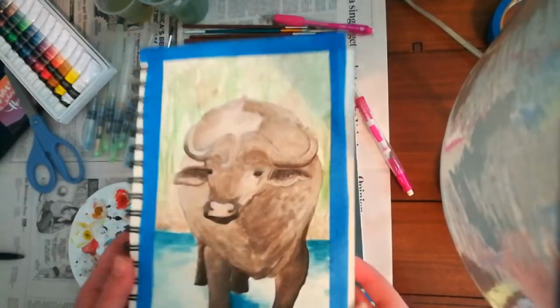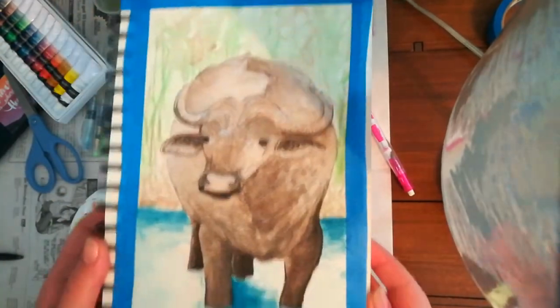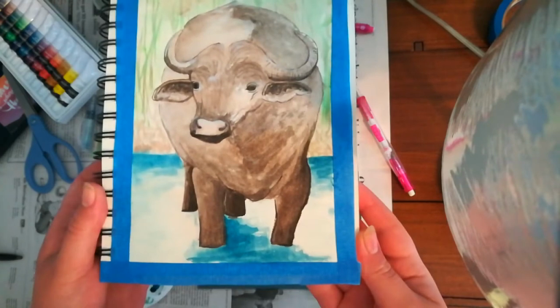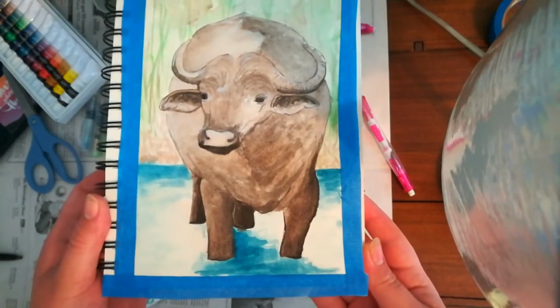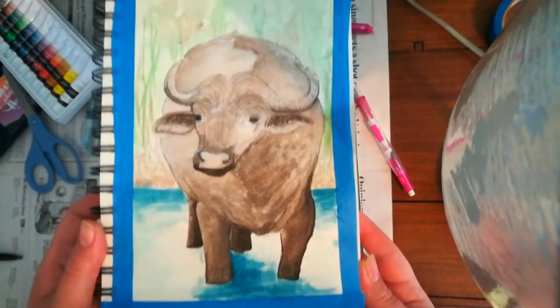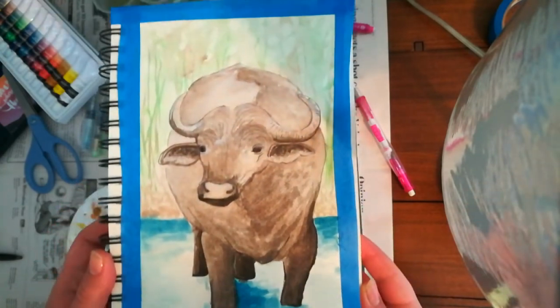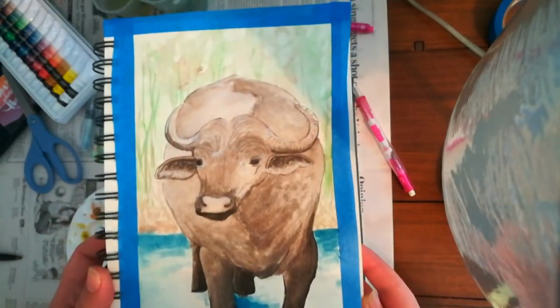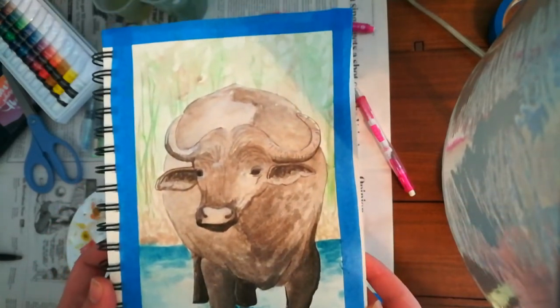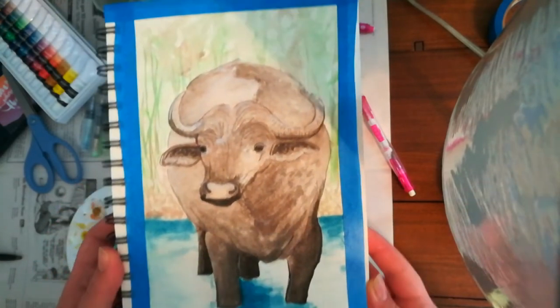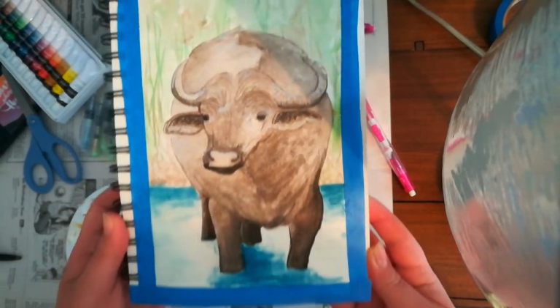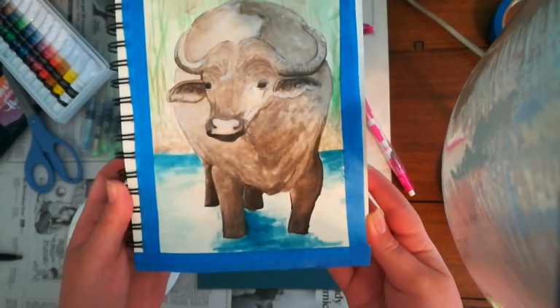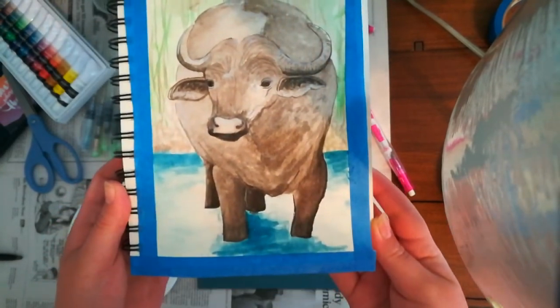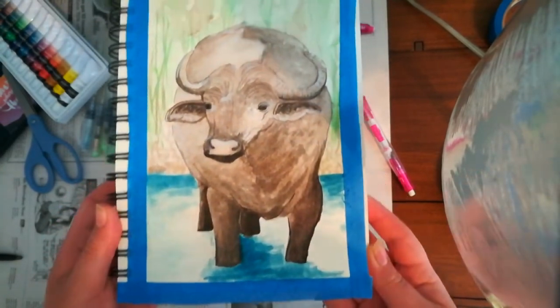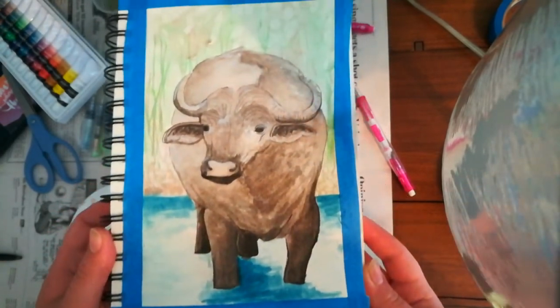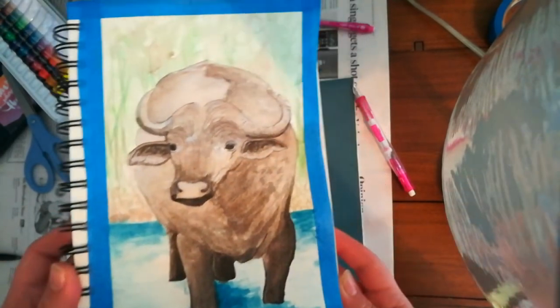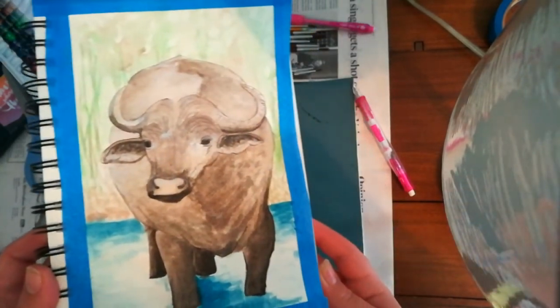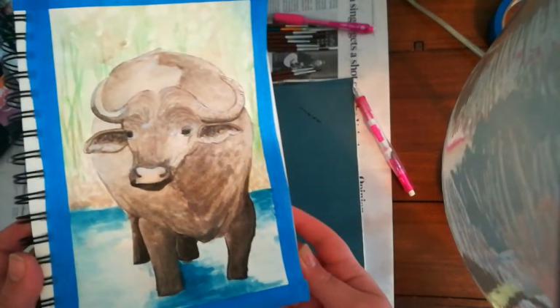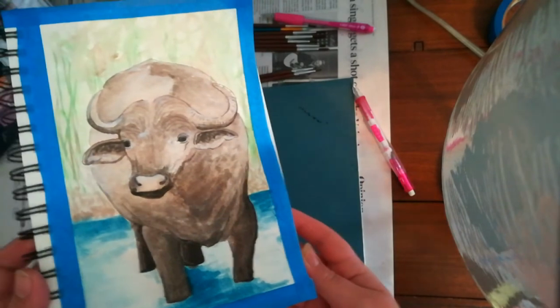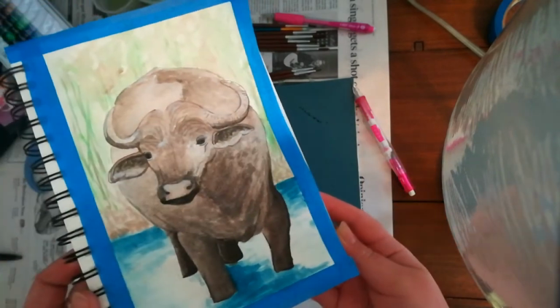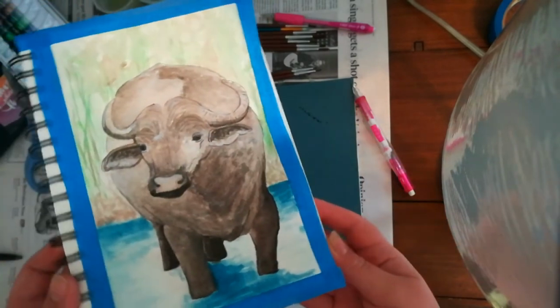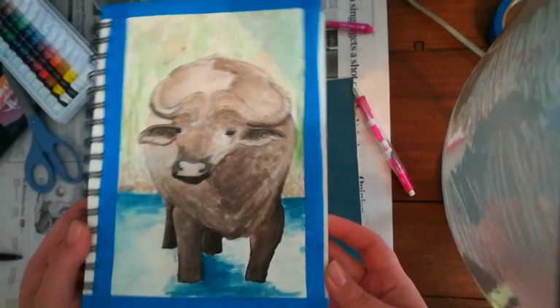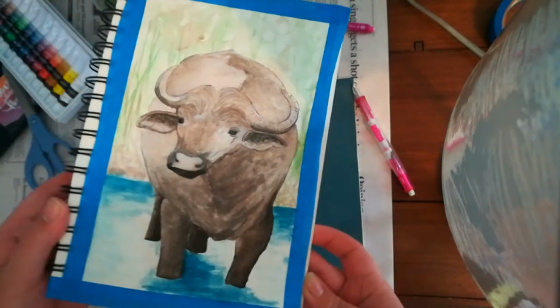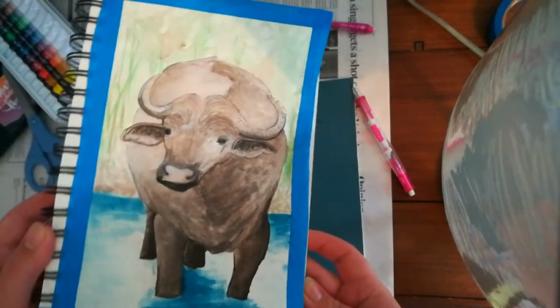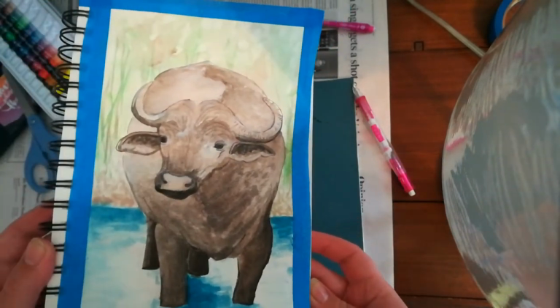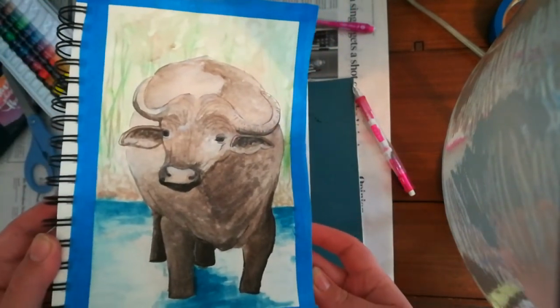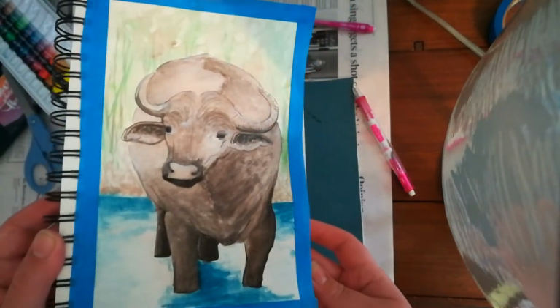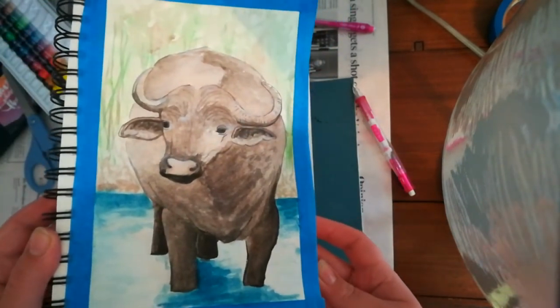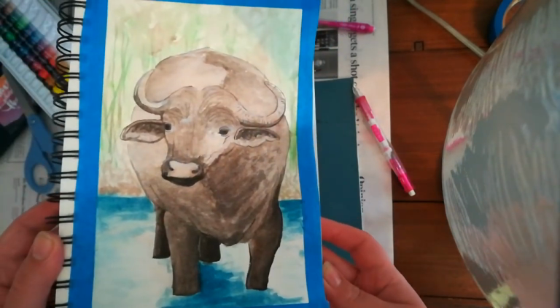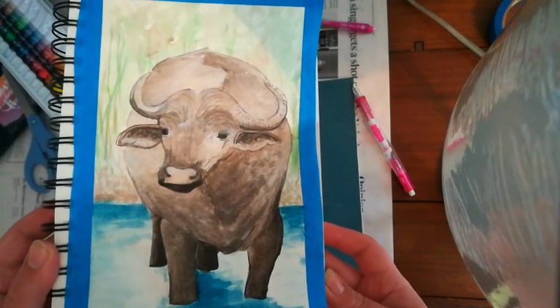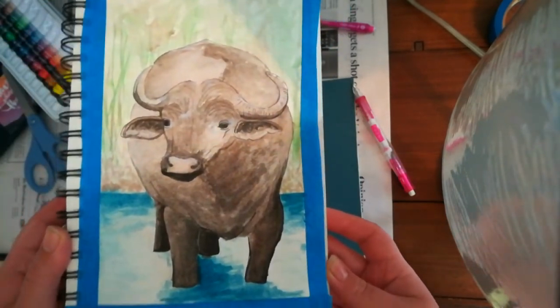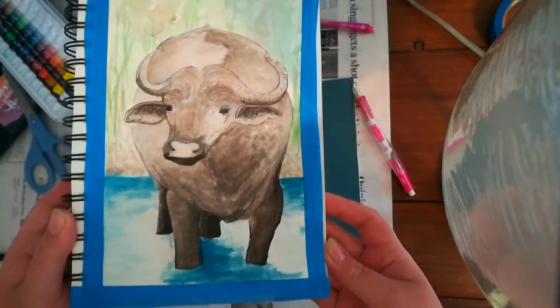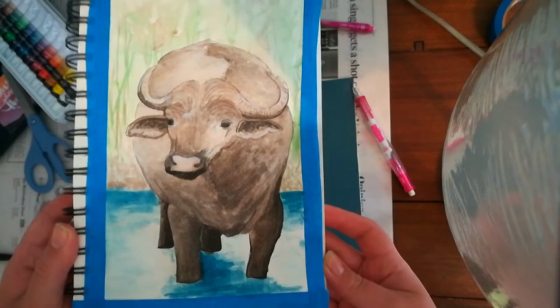I really like the water at the bottom, as you can see. I think it turned out really cool. But yeah, here's the buffalo. I like it. I don't know what else to say.